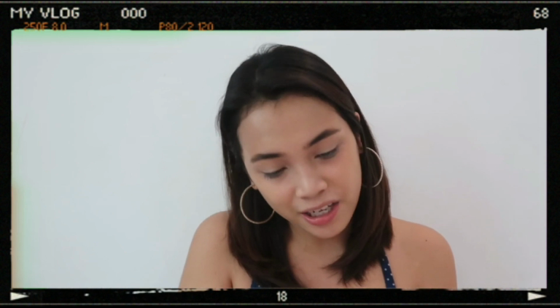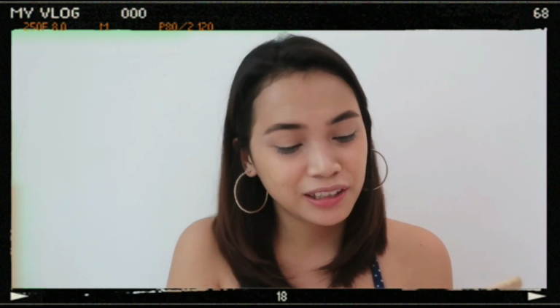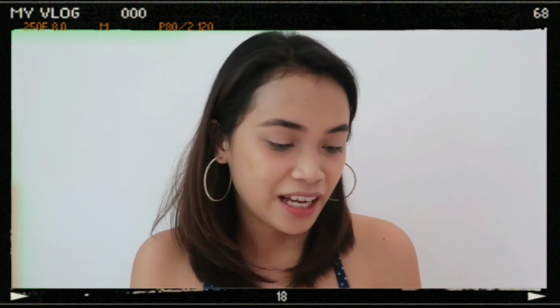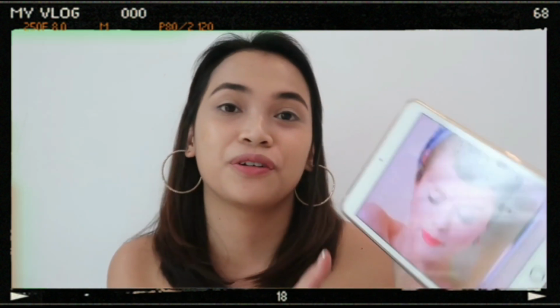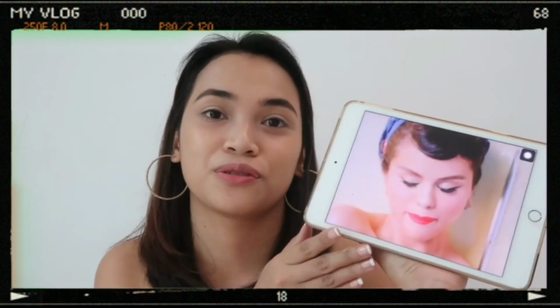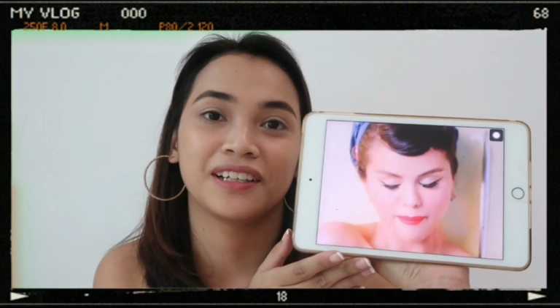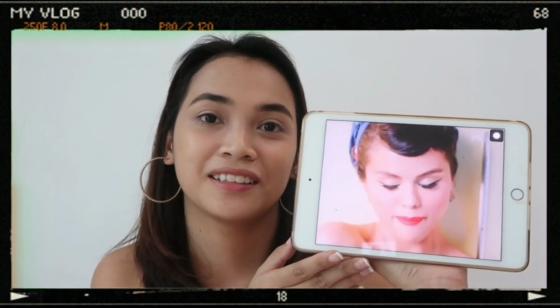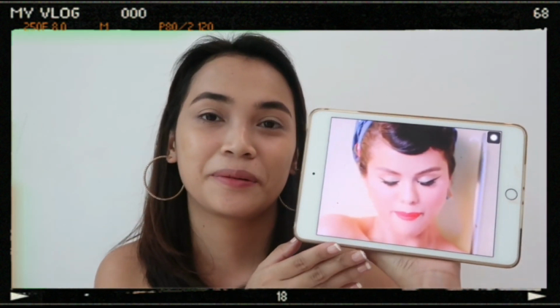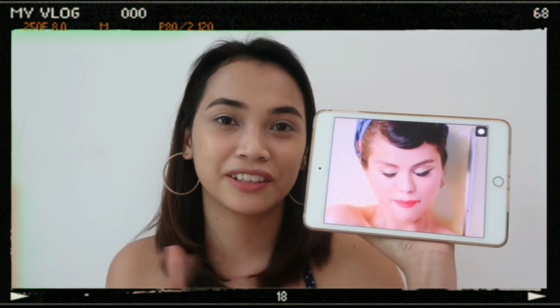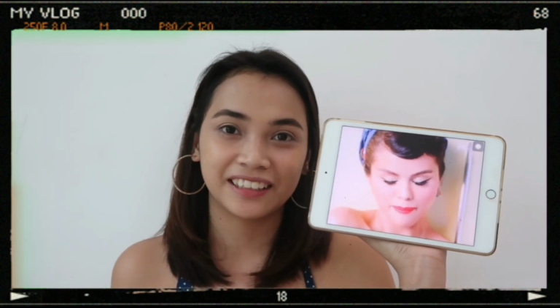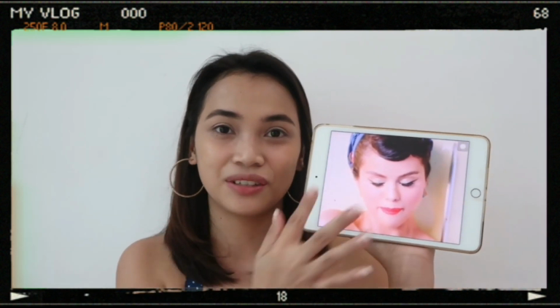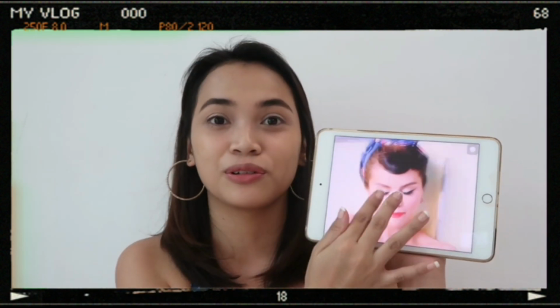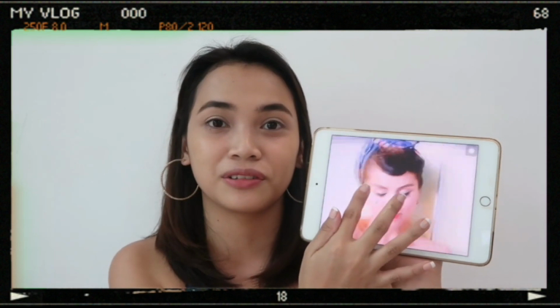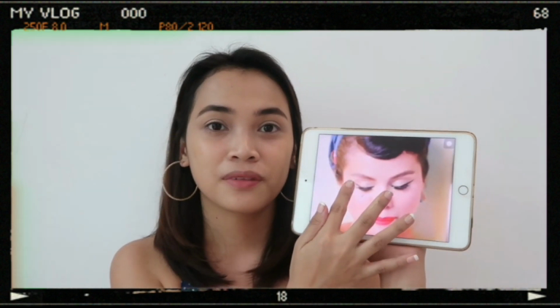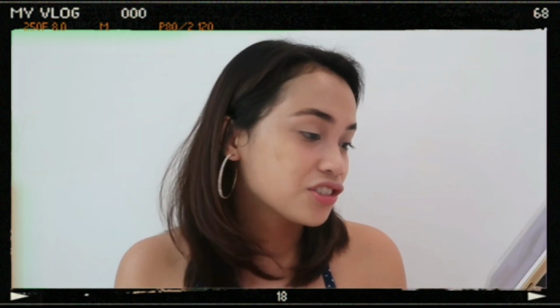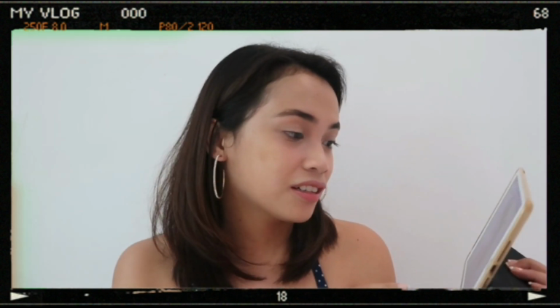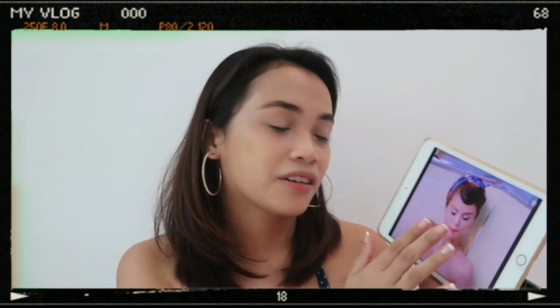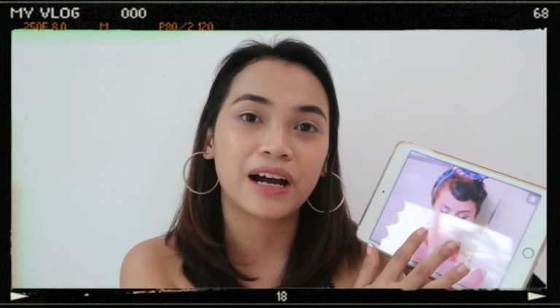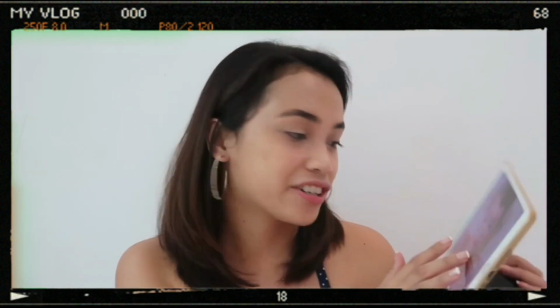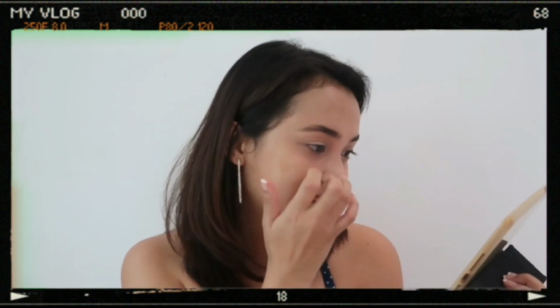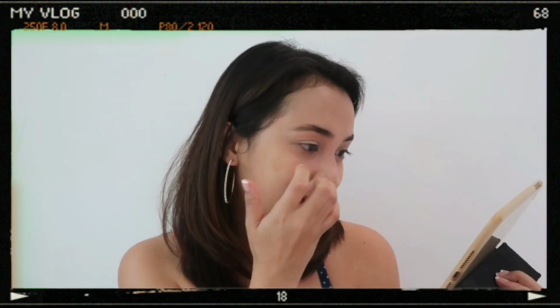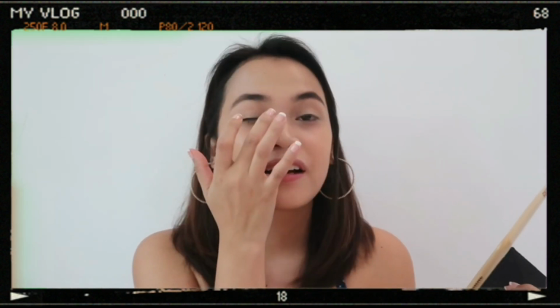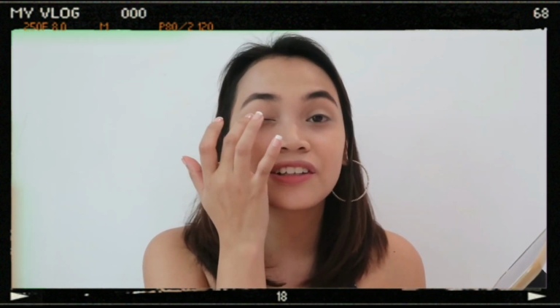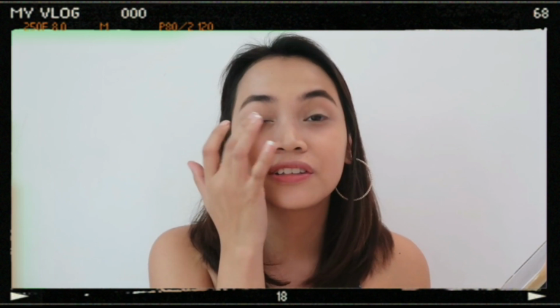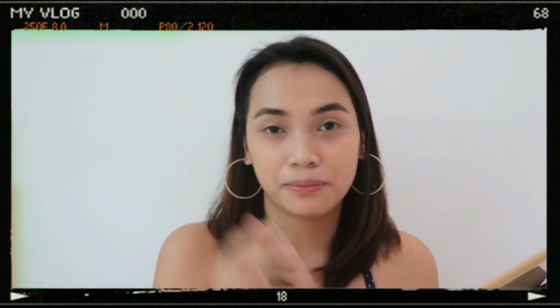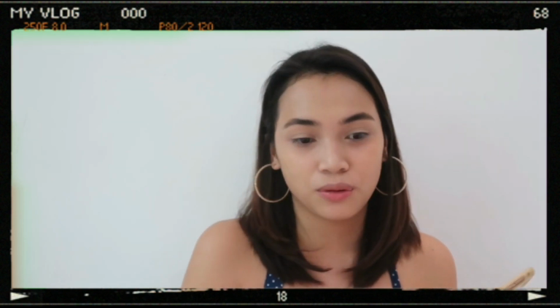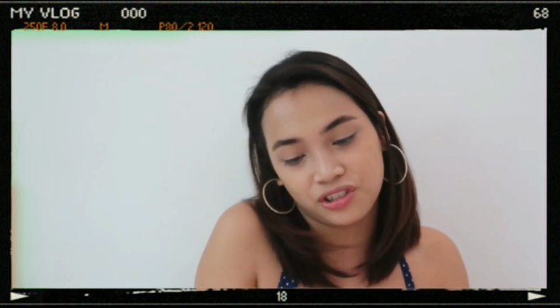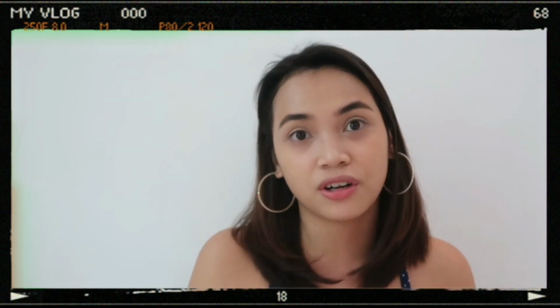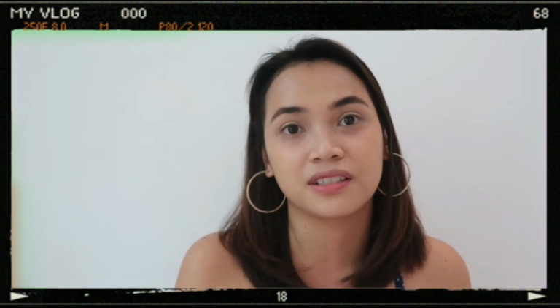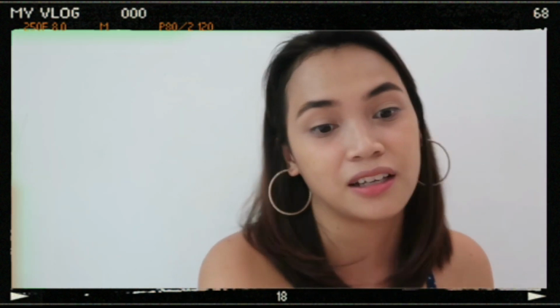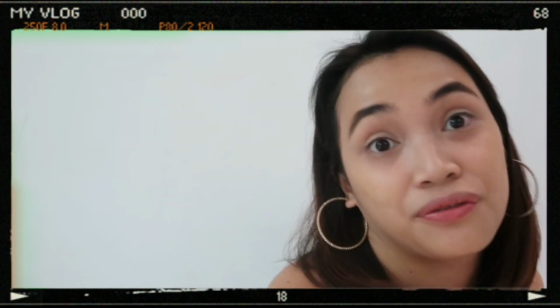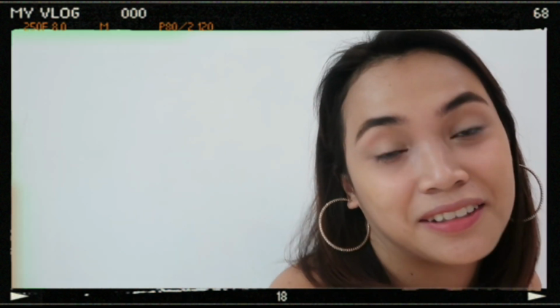I'm actually looking at her photo. So this is the look we're trying to achieve. She has a brown crease and then a light color on the base. We'll just try to copy this. Hopefully we can achieve it.